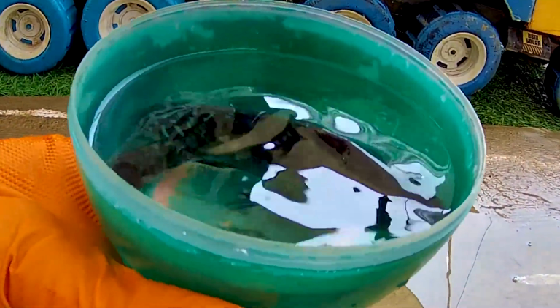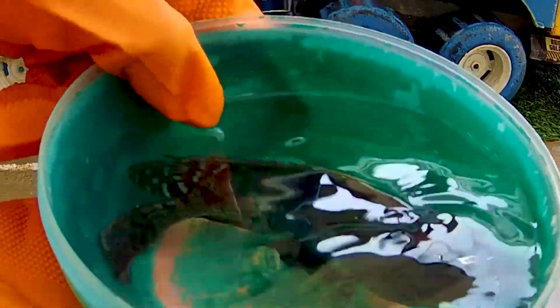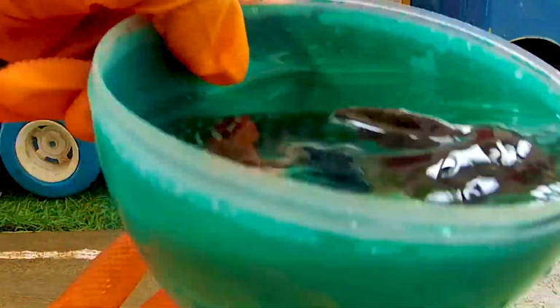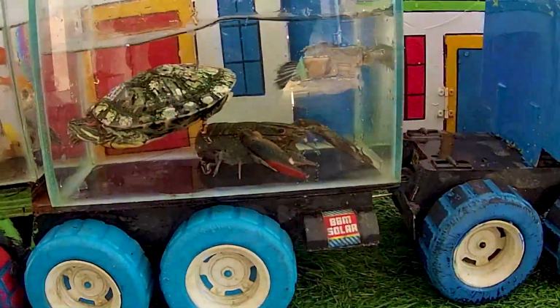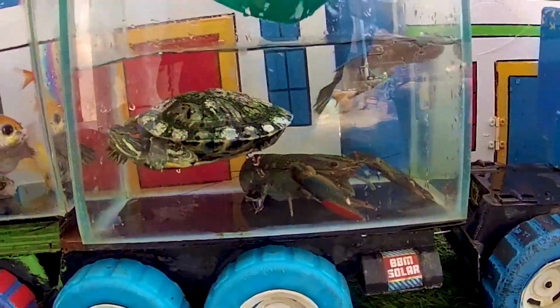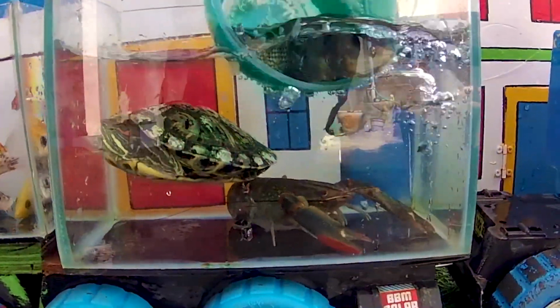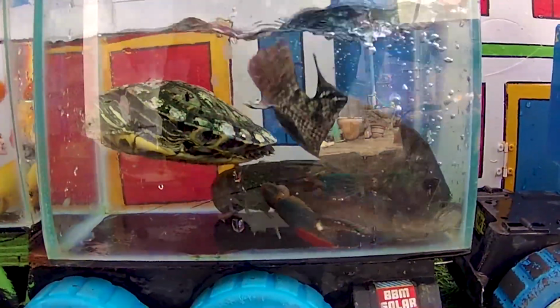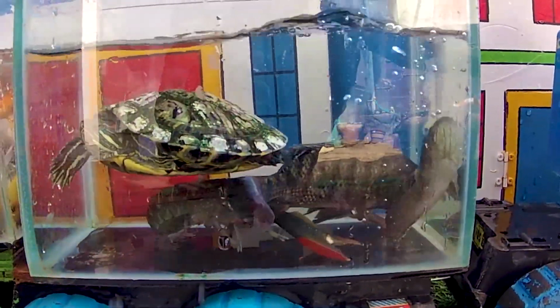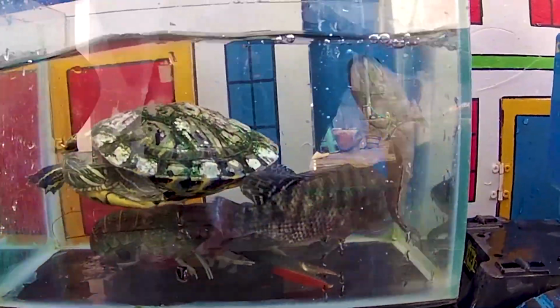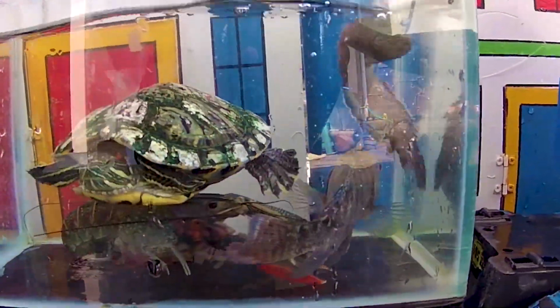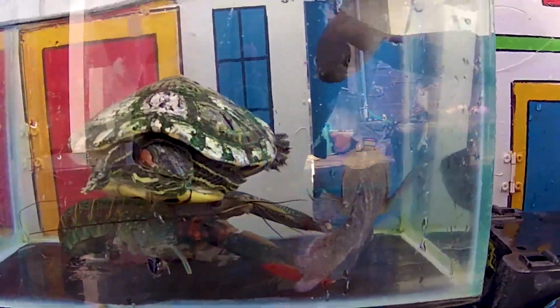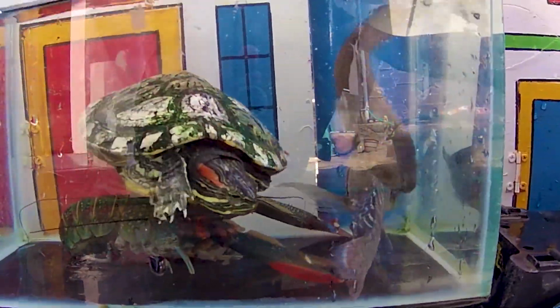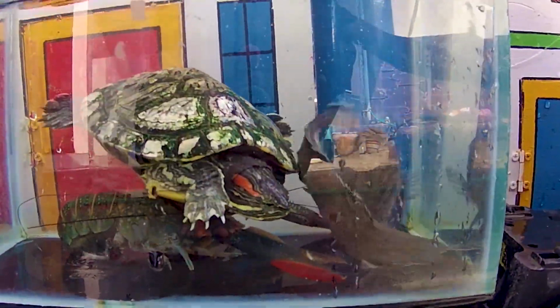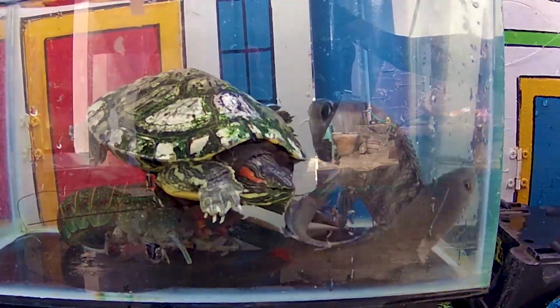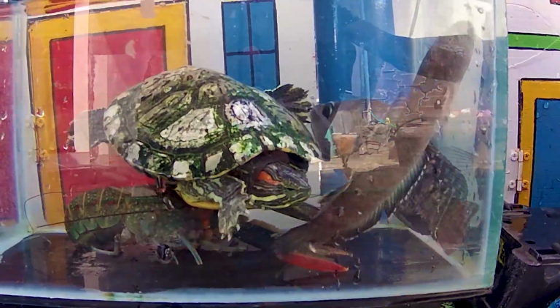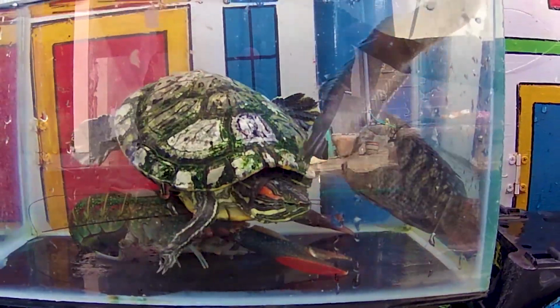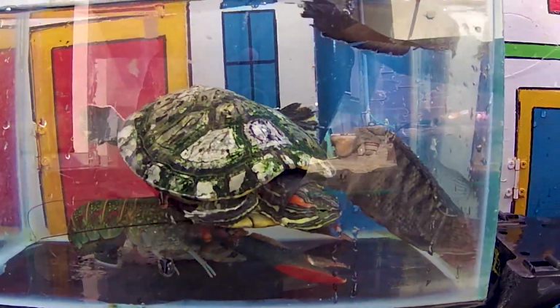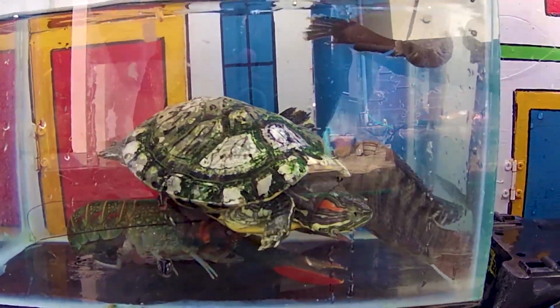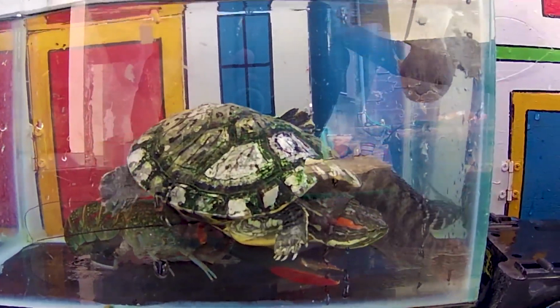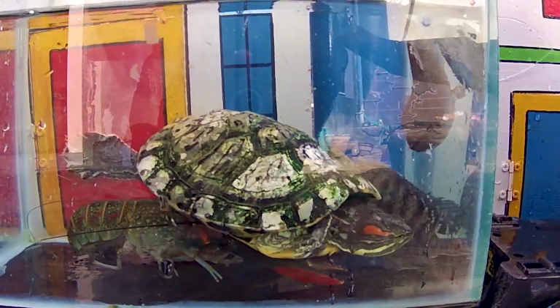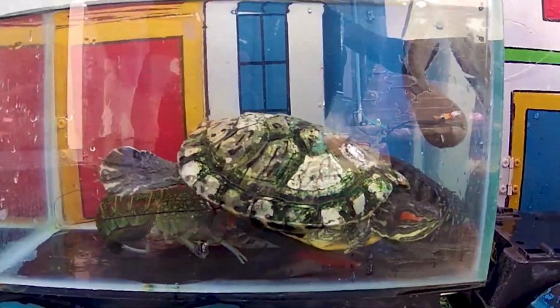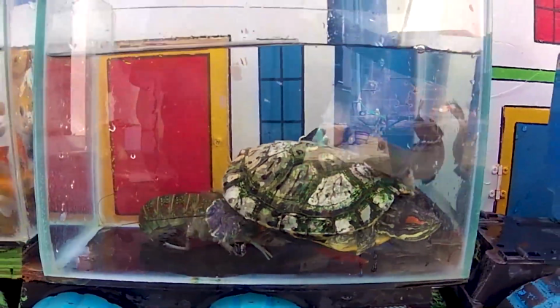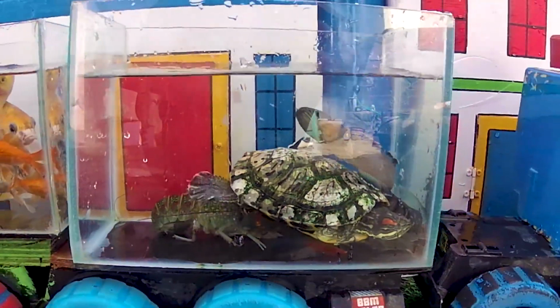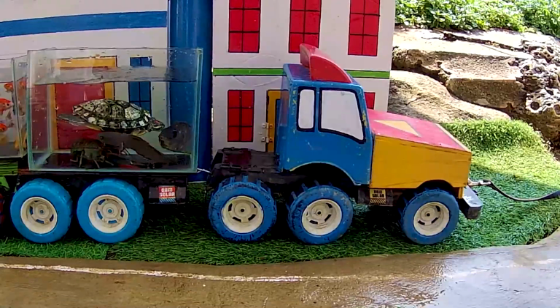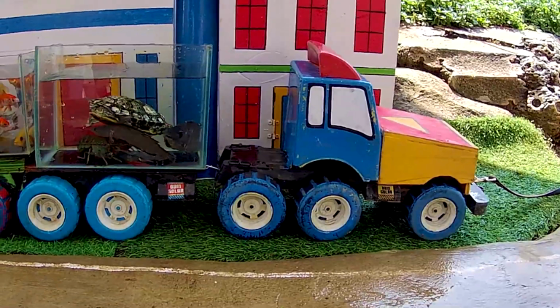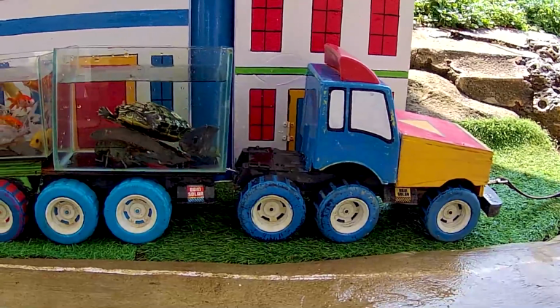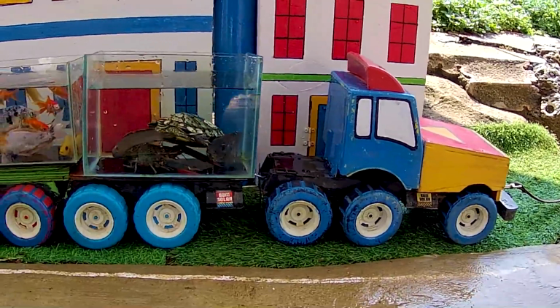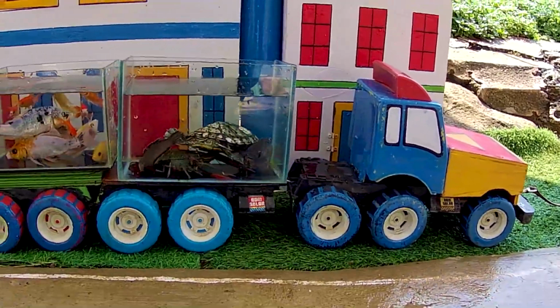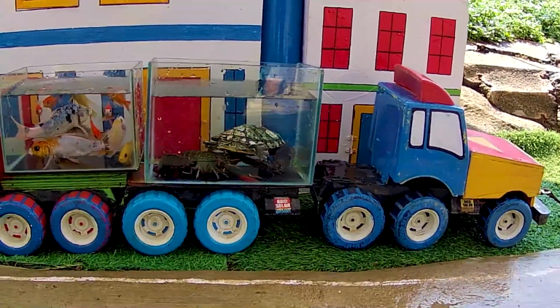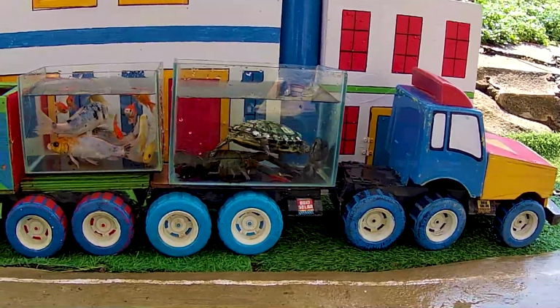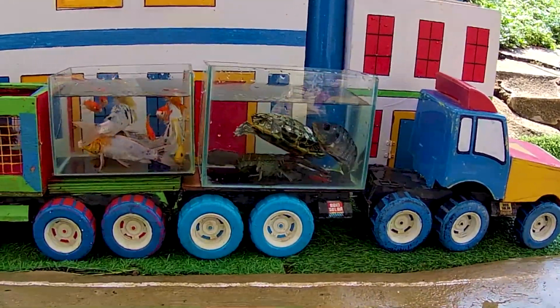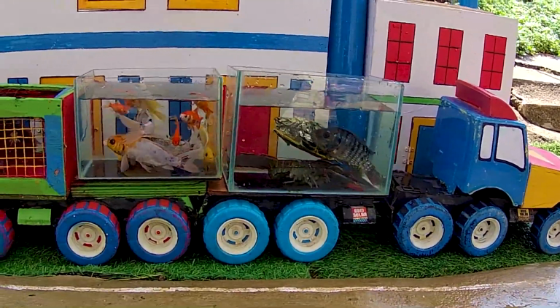Look at this. This is Tilapia fish. Oh my gosh! Woohoo!